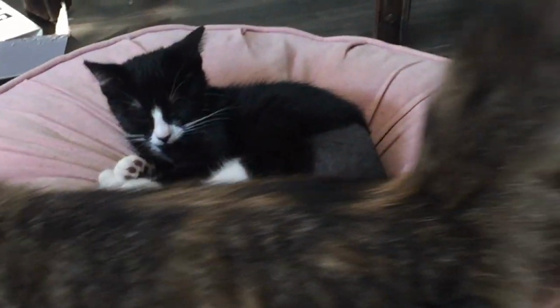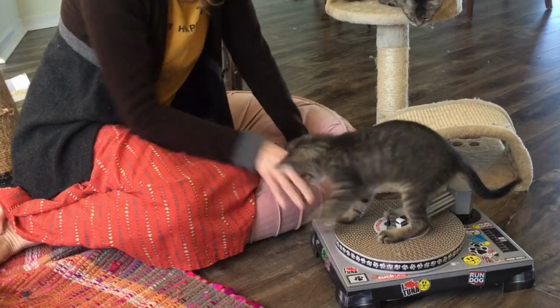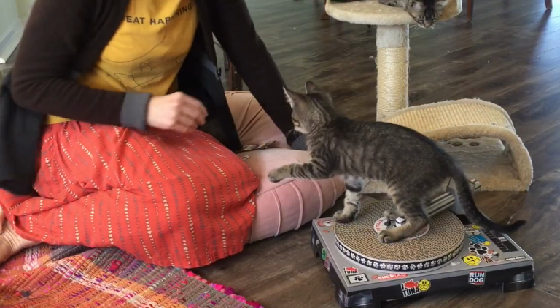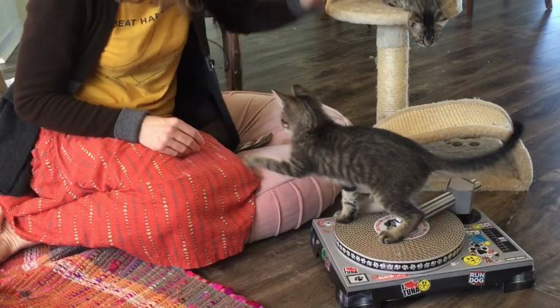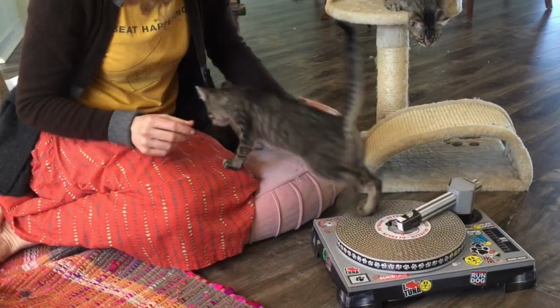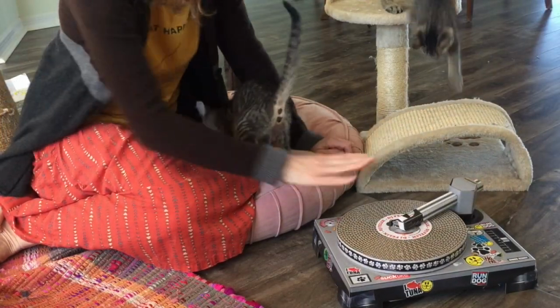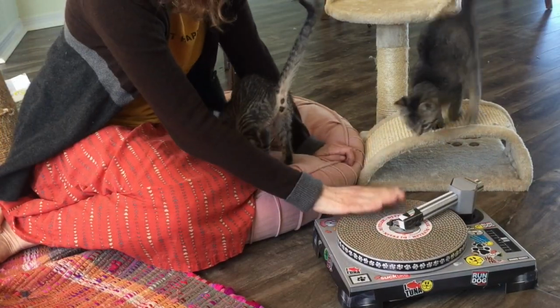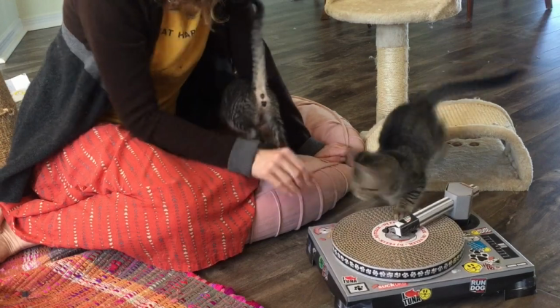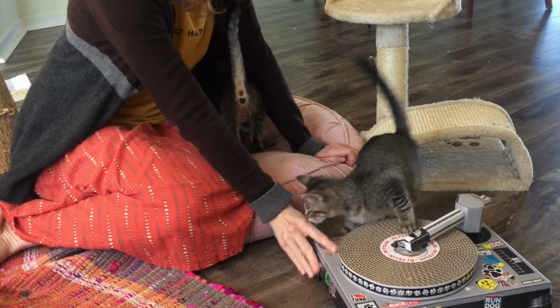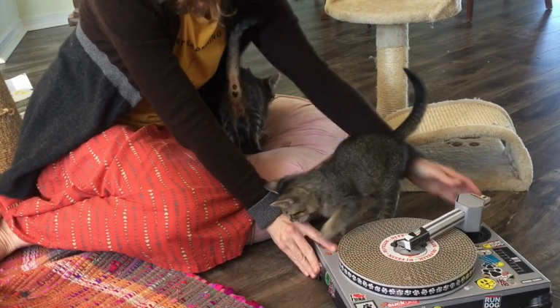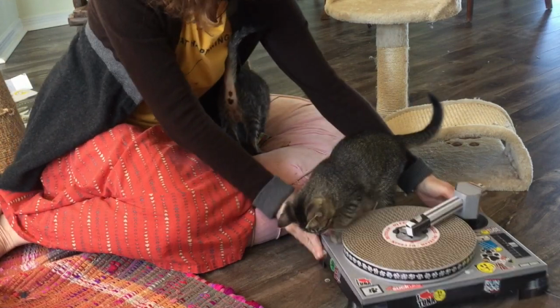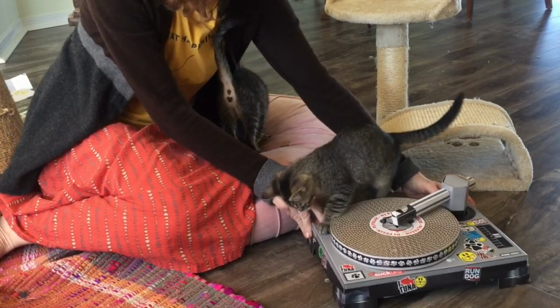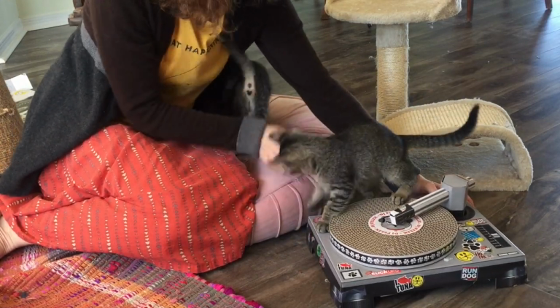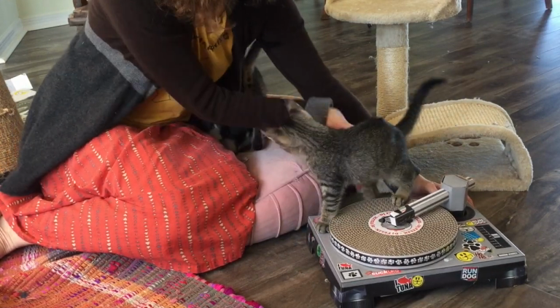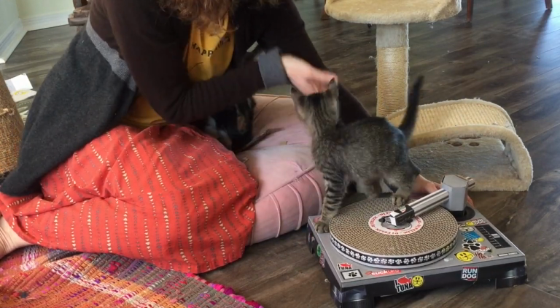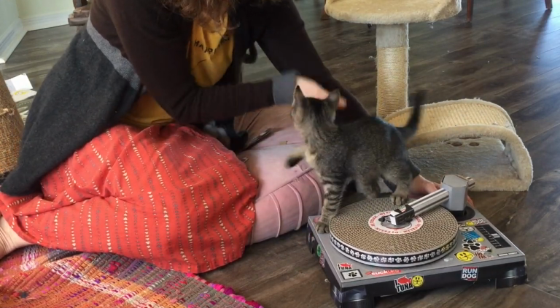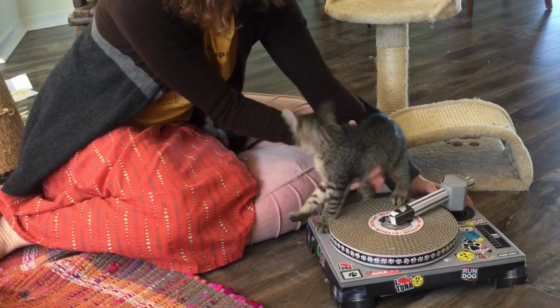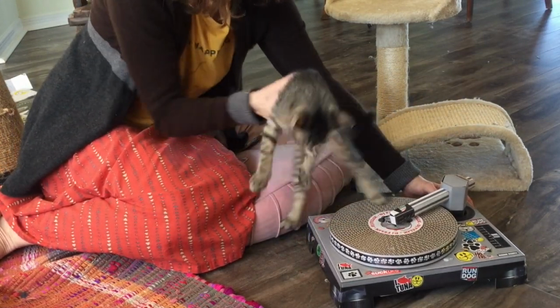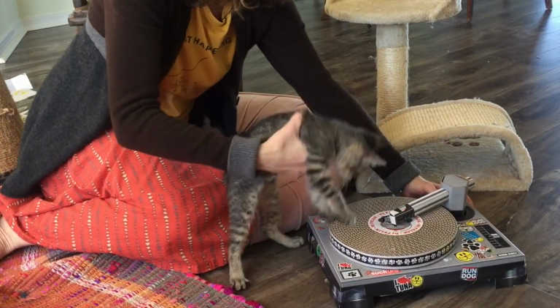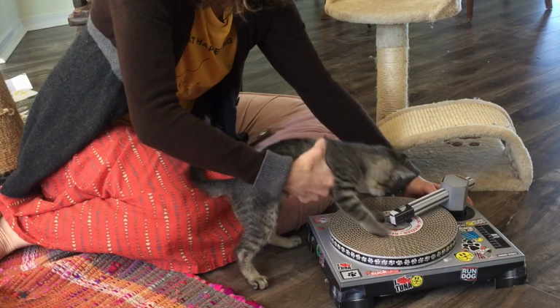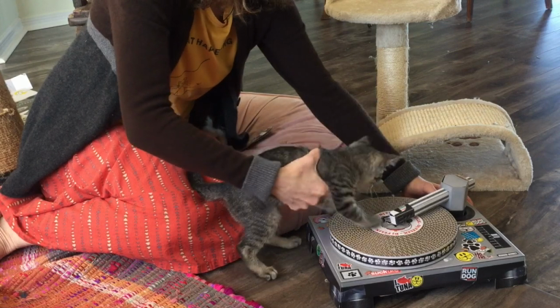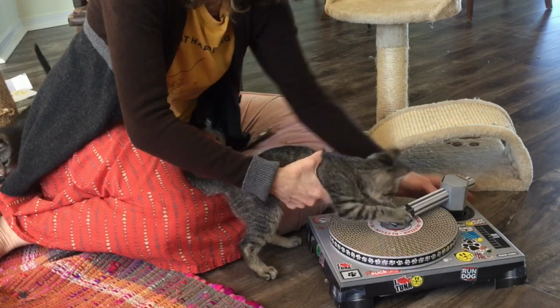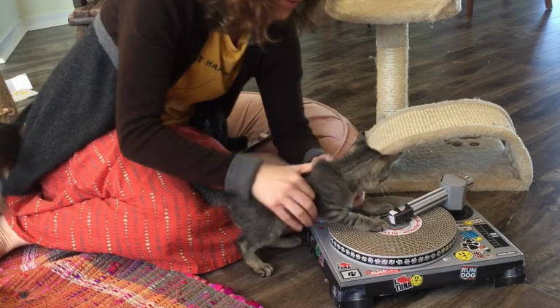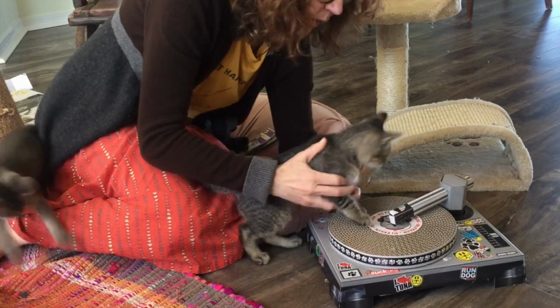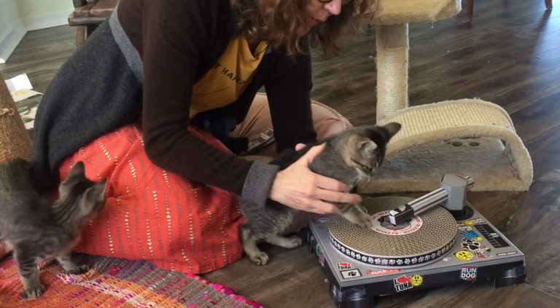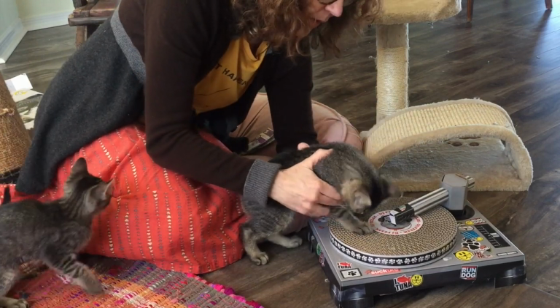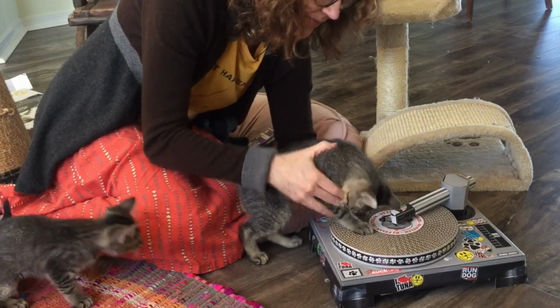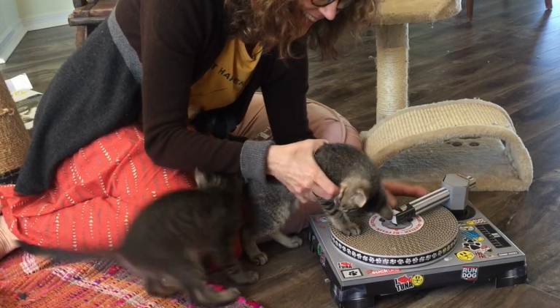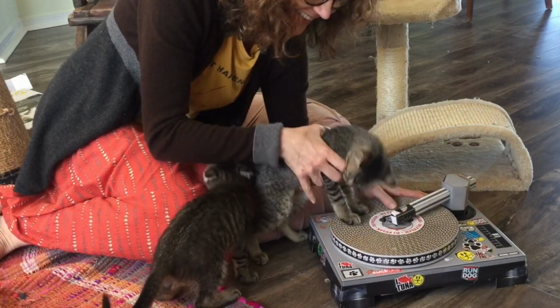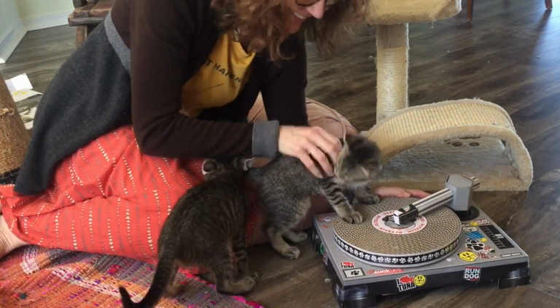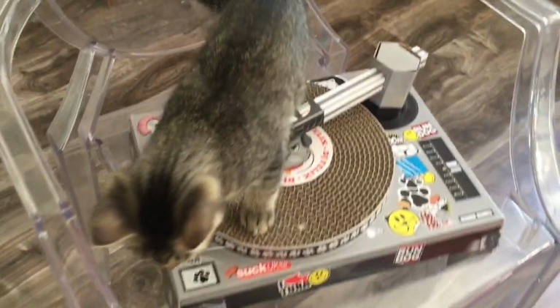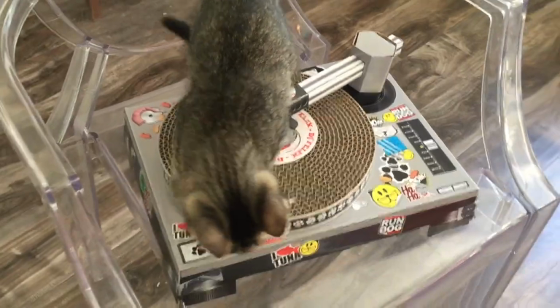In our opinion, the cat record player scratch pad is really very cute. I don't know how well it actually works as a scratch pad, but I think it would make a fun gift for someone in your life who is both a music lover and a cat lover.